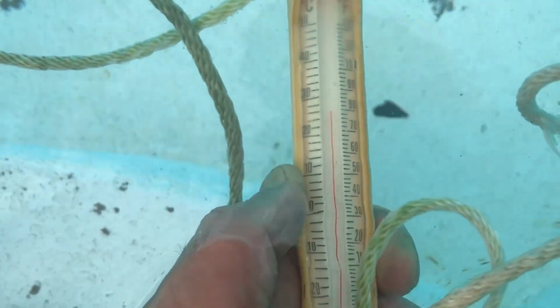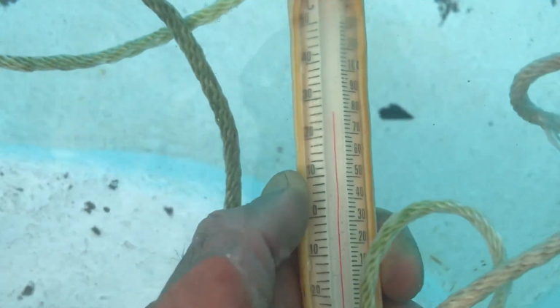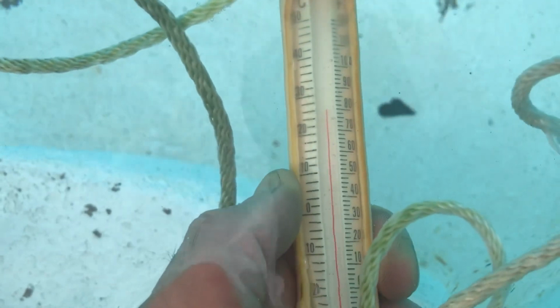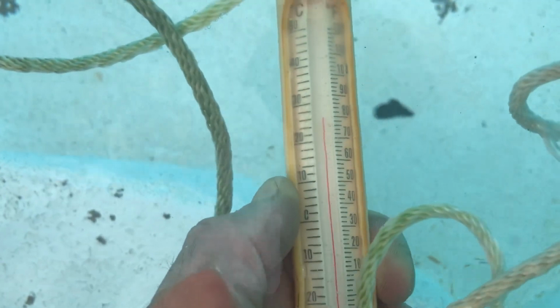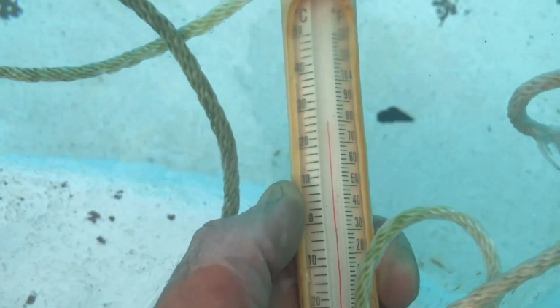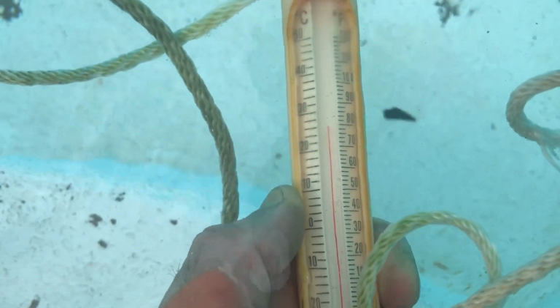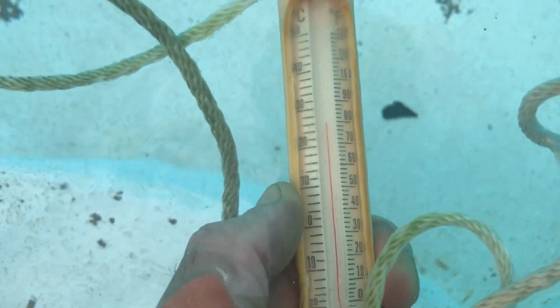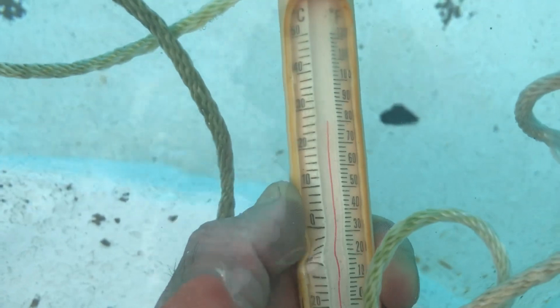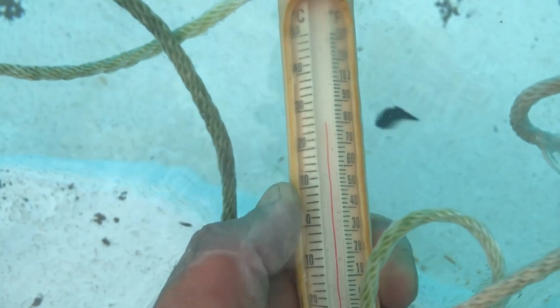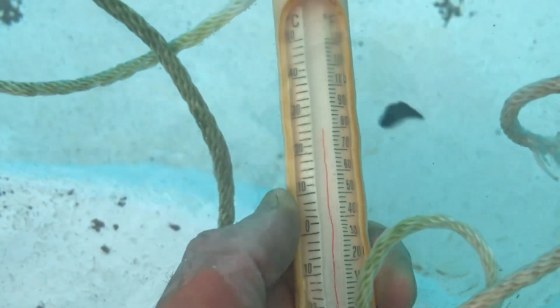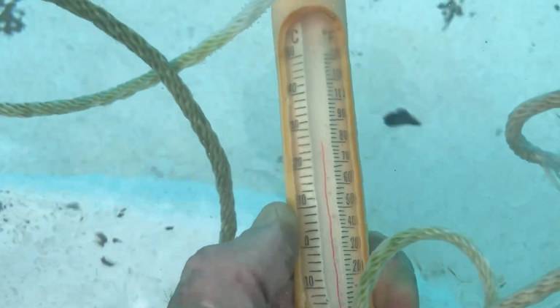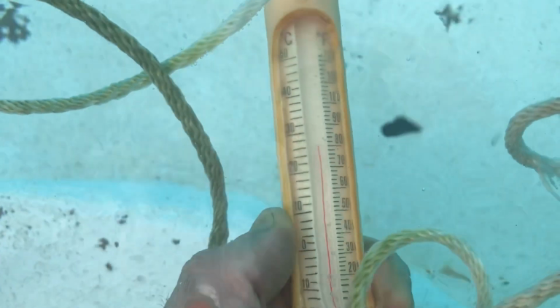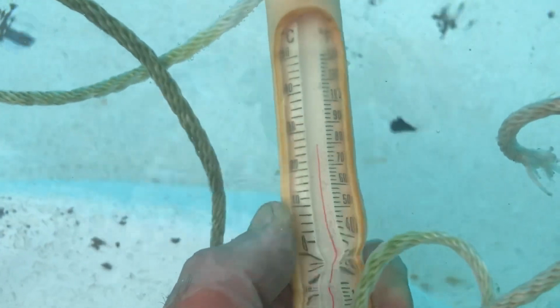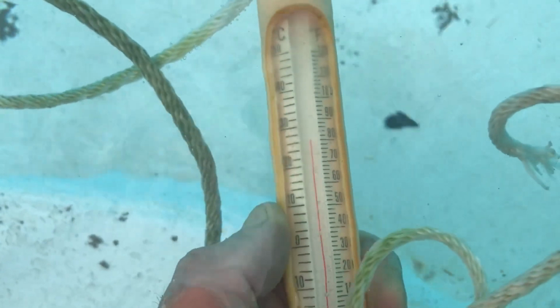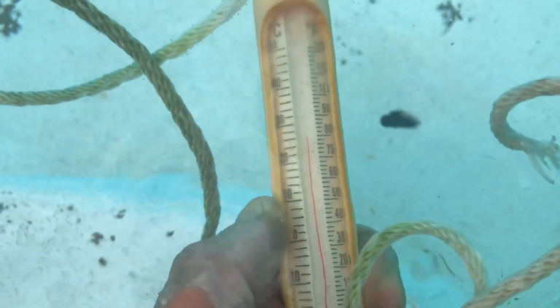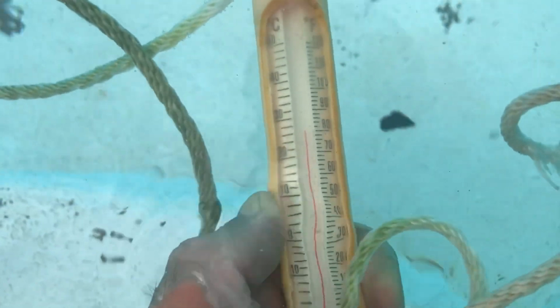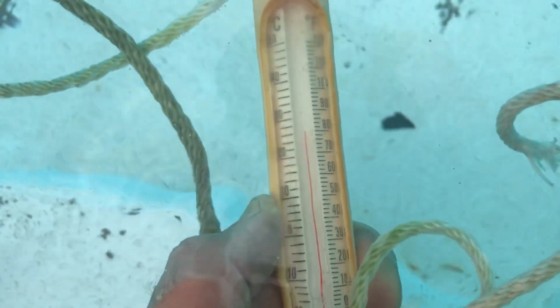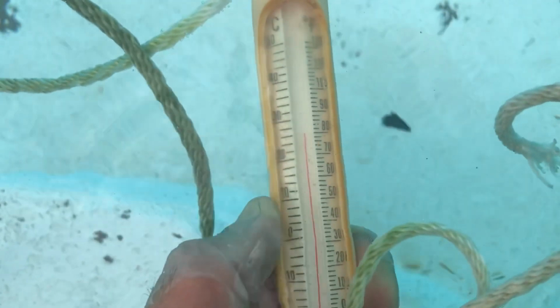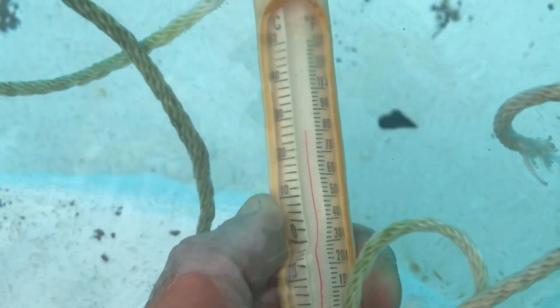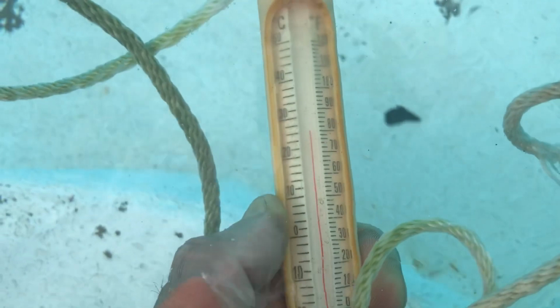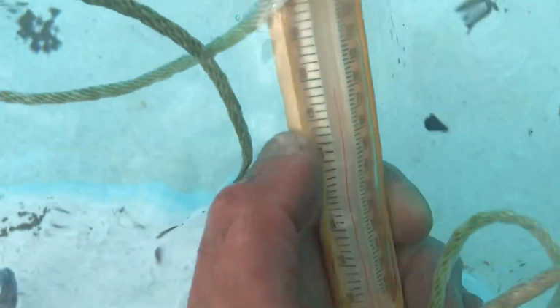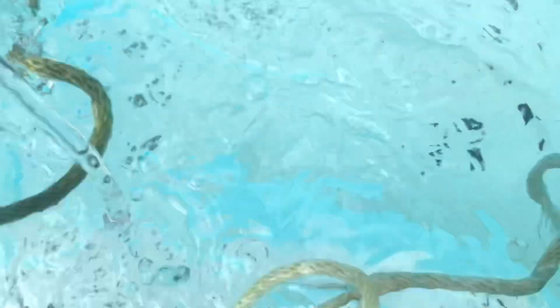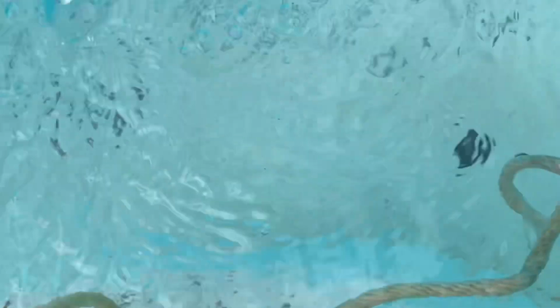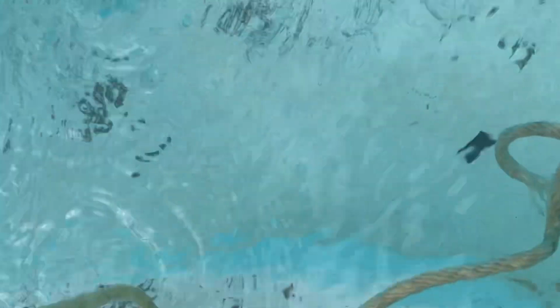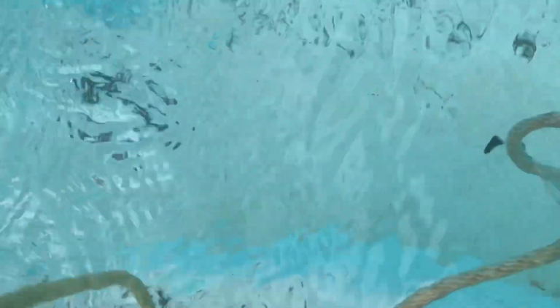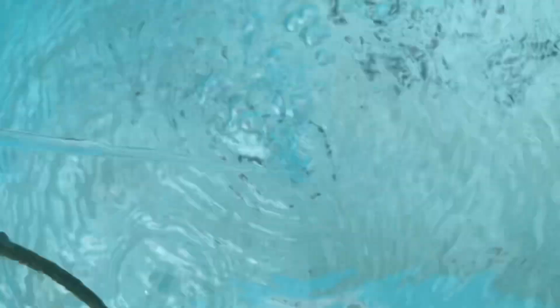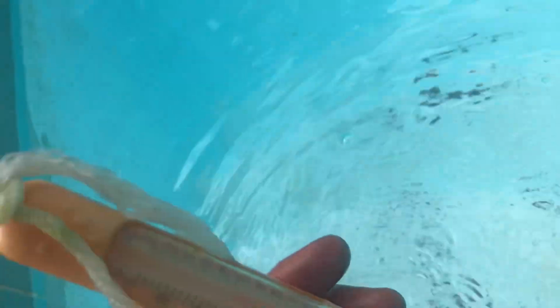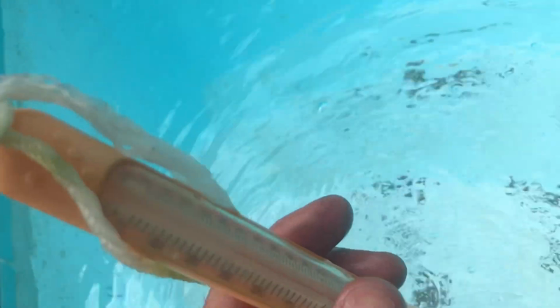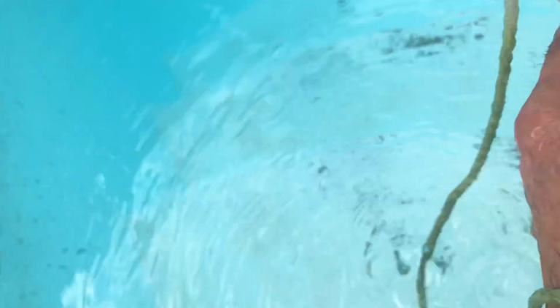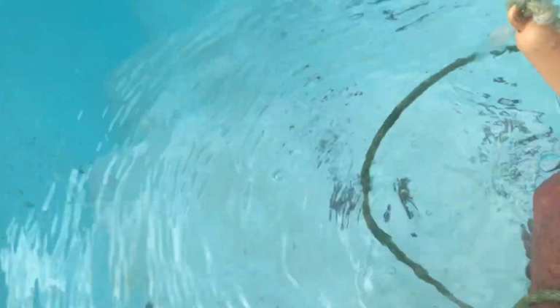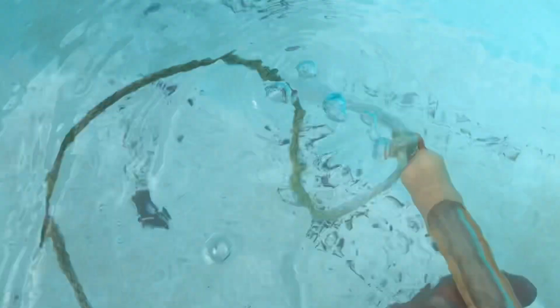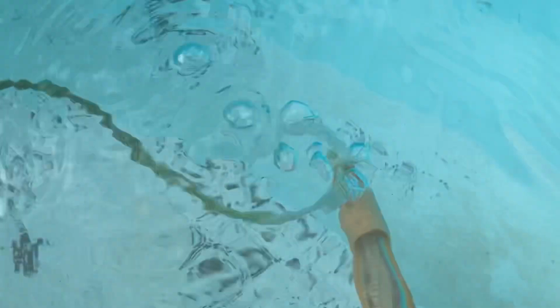We're at like 80 degrees almost instantly — above 80. So it's a 7 degree difference. Alright, drain it out, do this one more time.